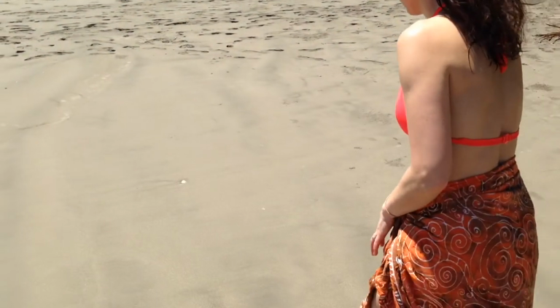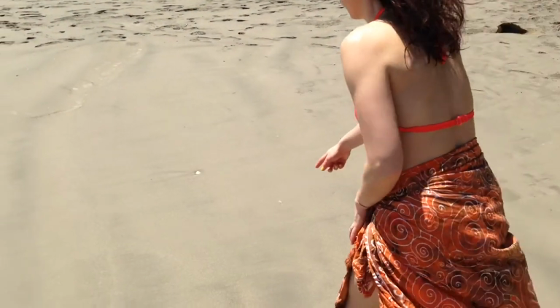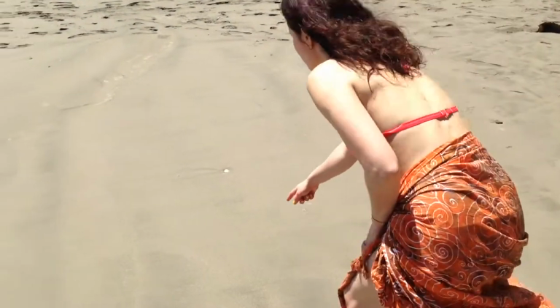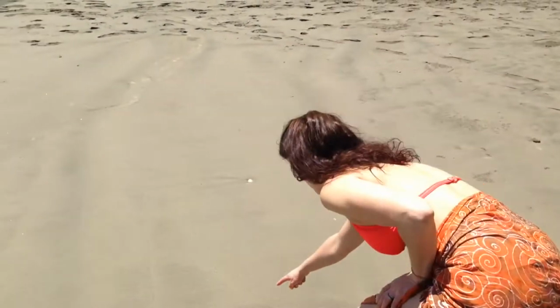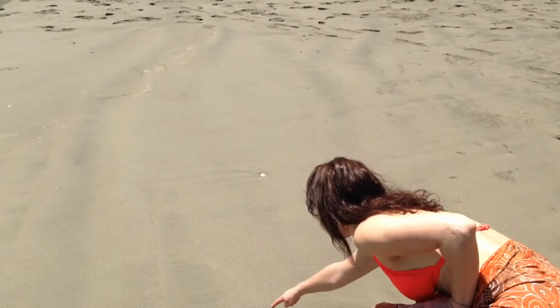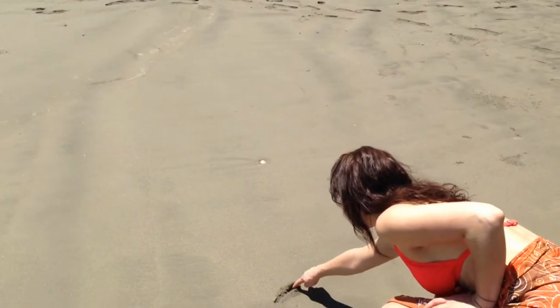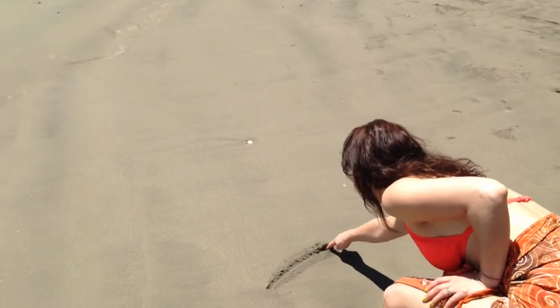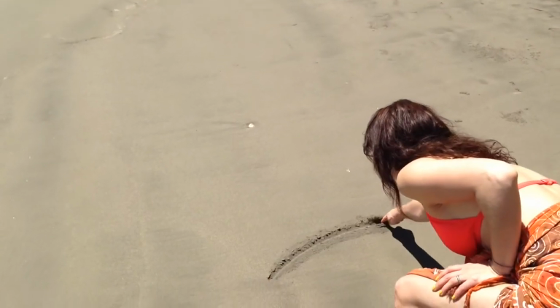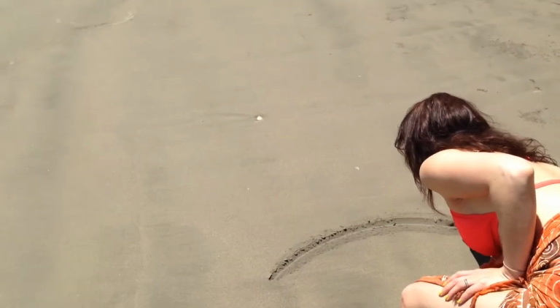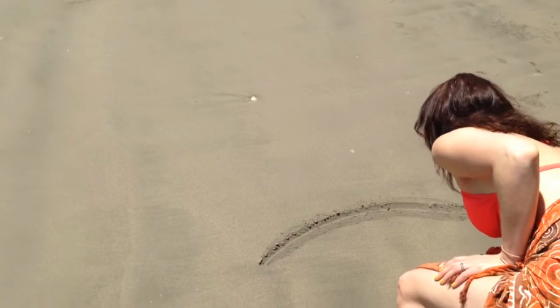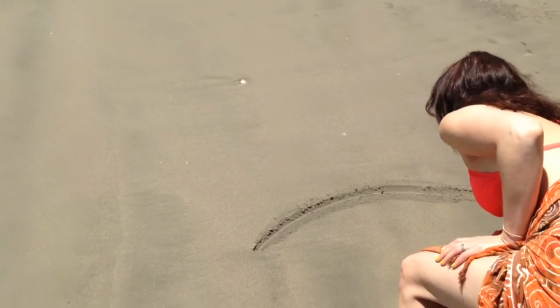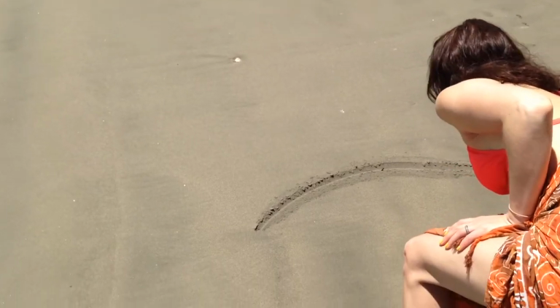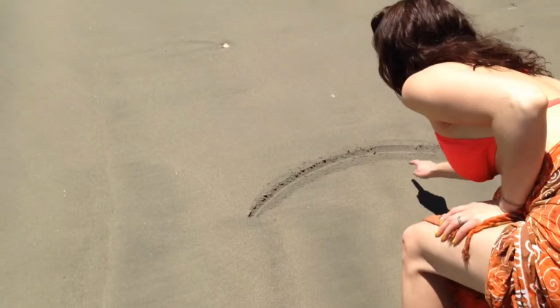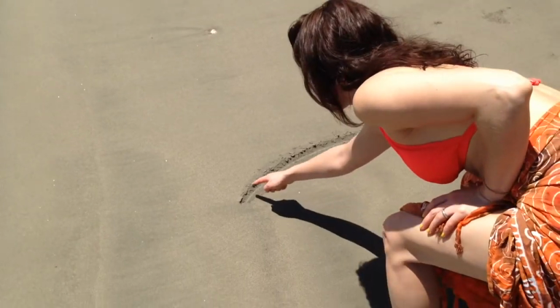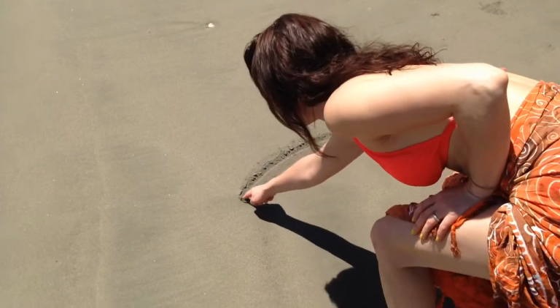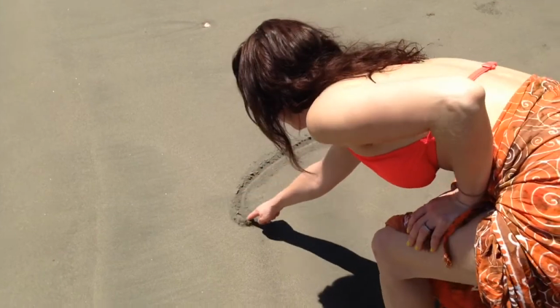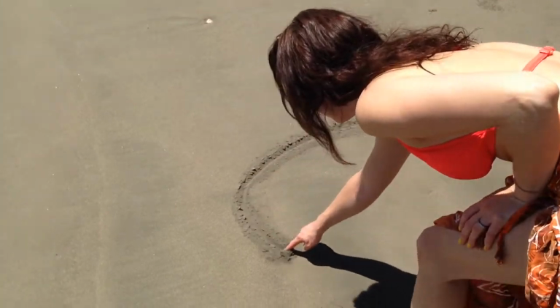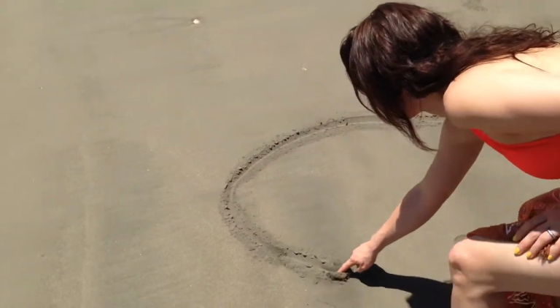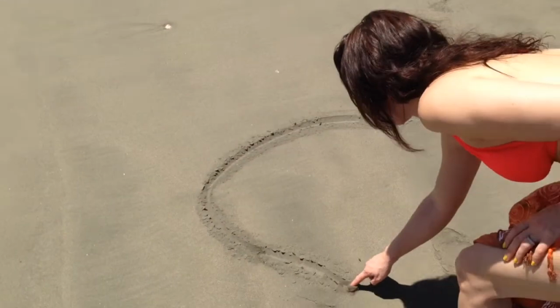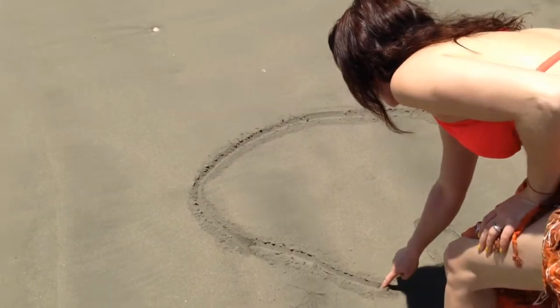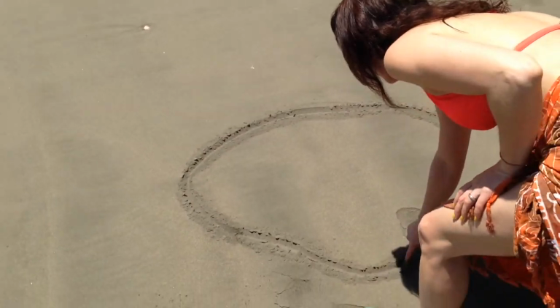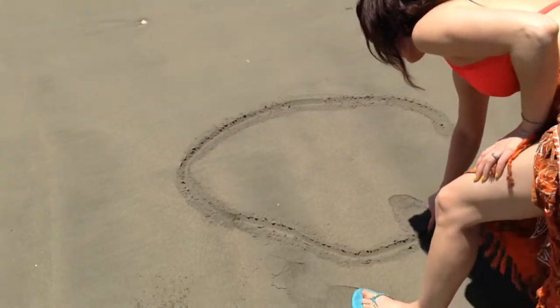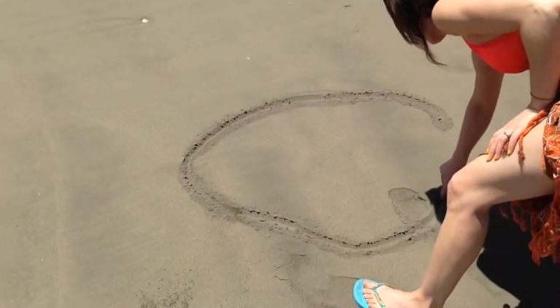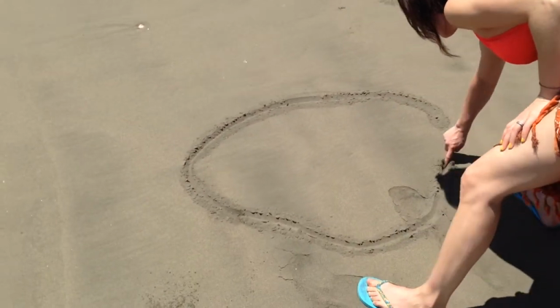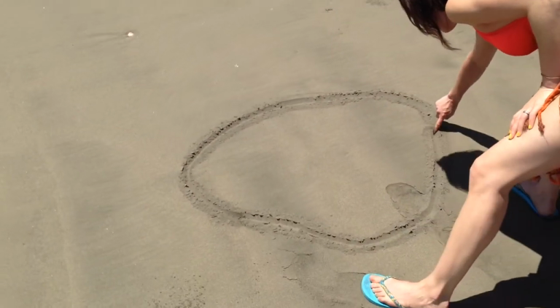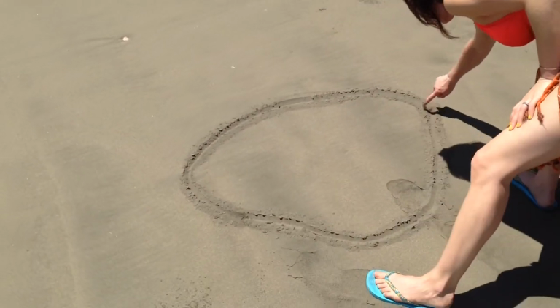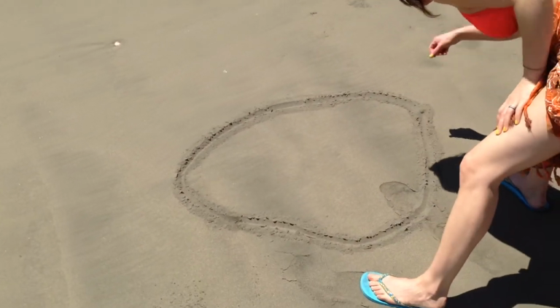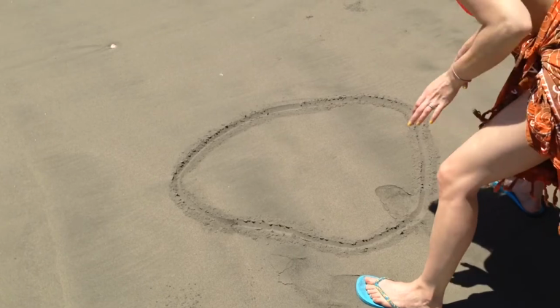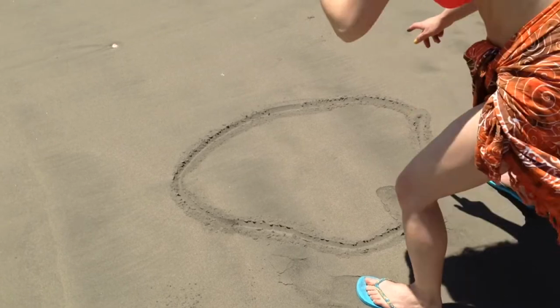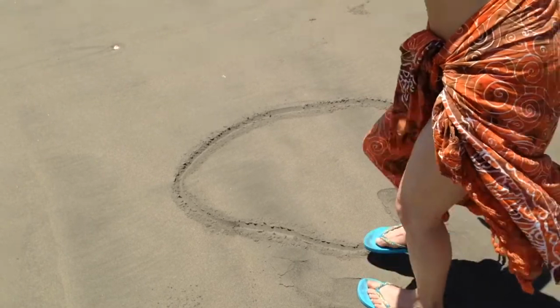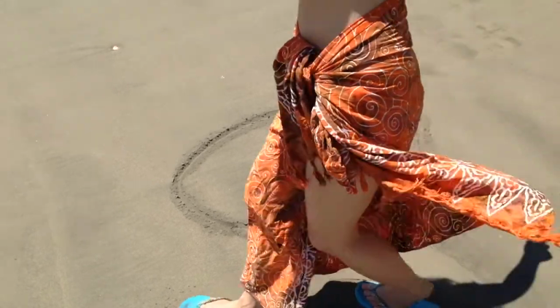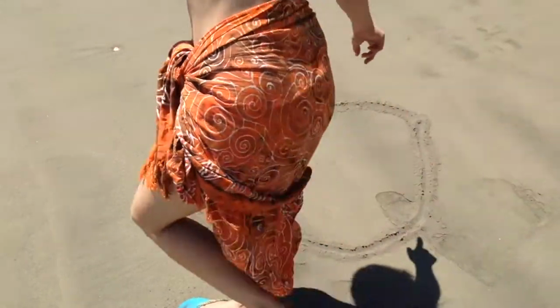To start off I'm going to be drawing the body of the crab. Bear in mind that the sand was extremely hot — I was trying not to burn my fingers doing this.